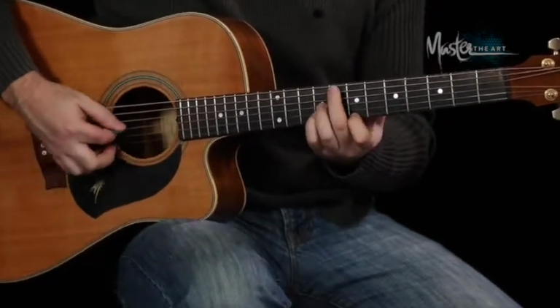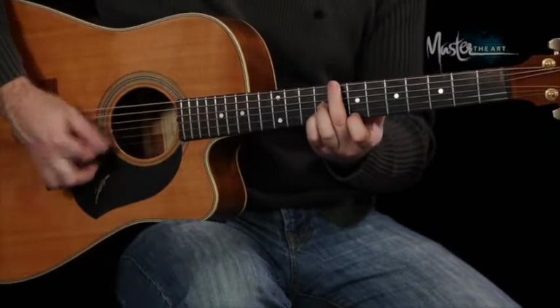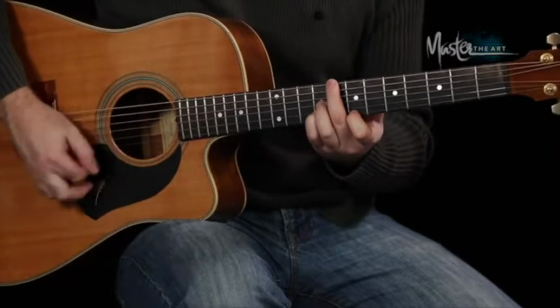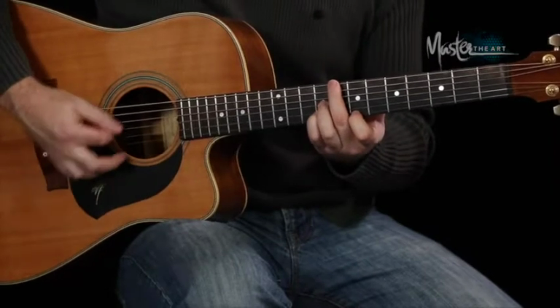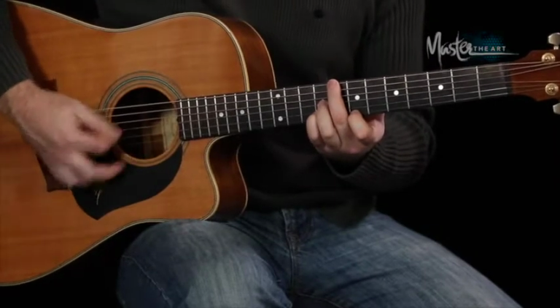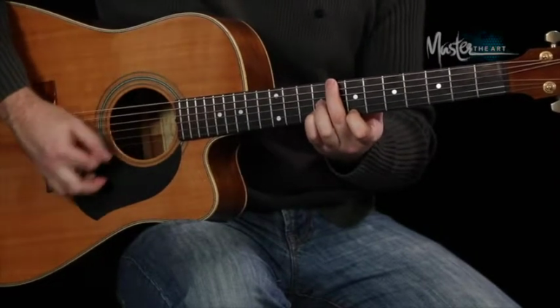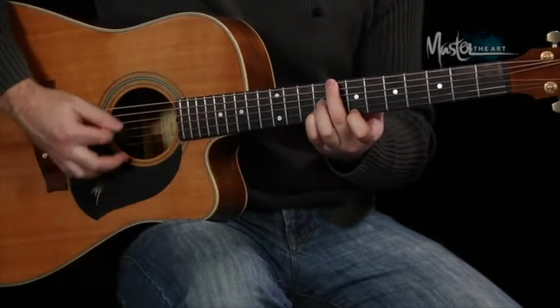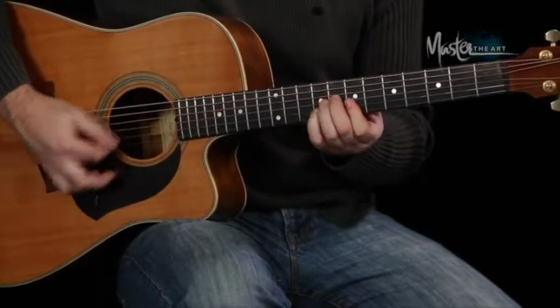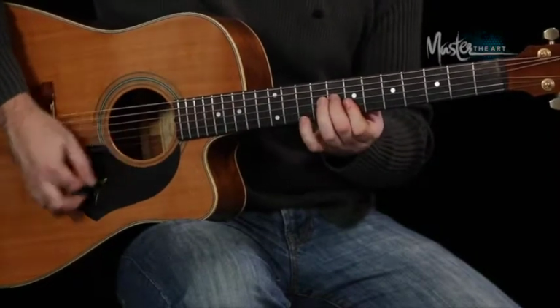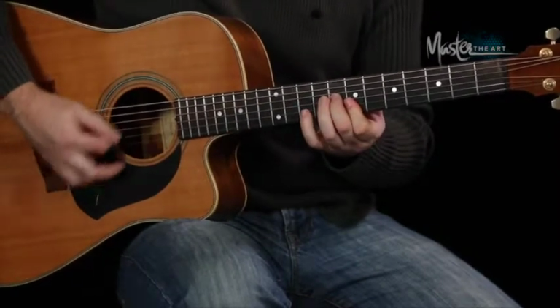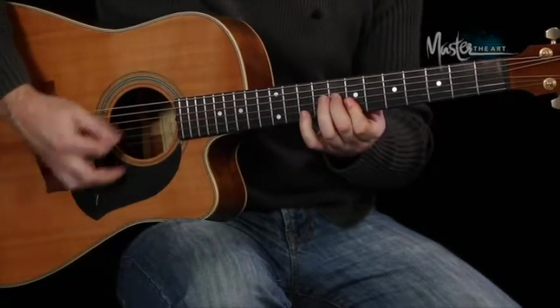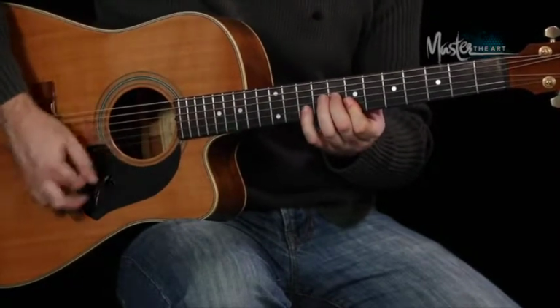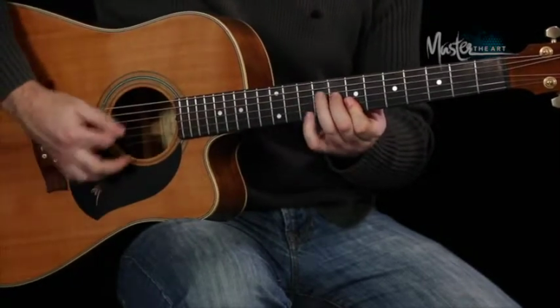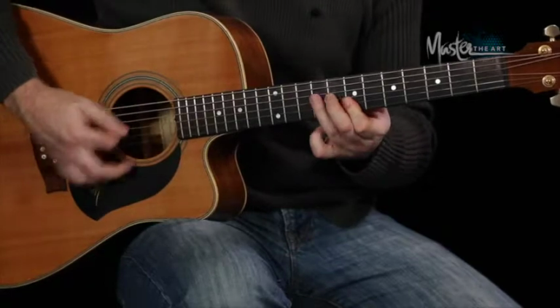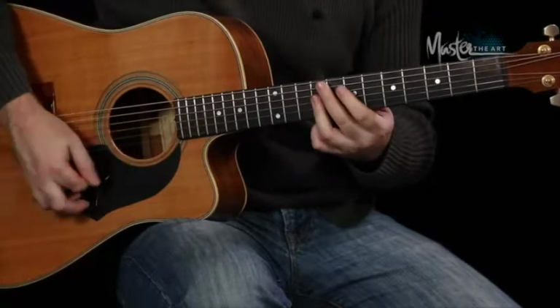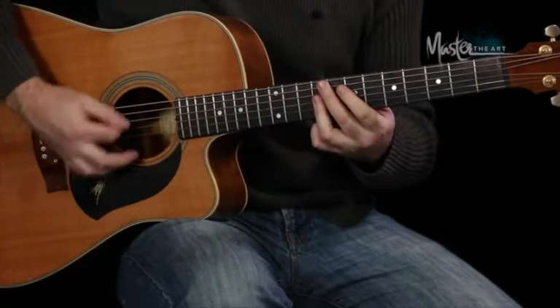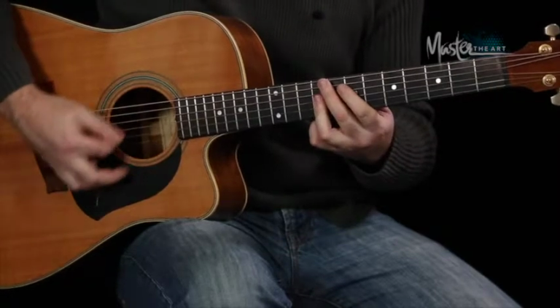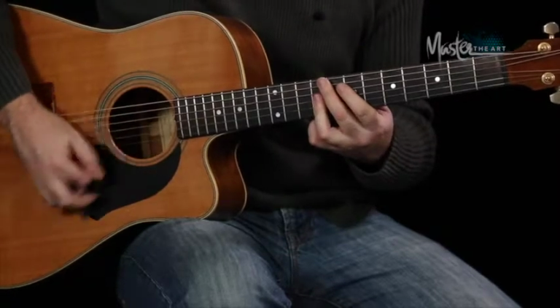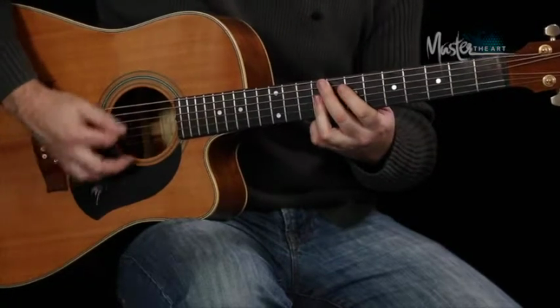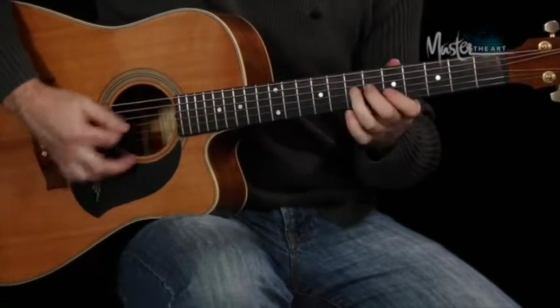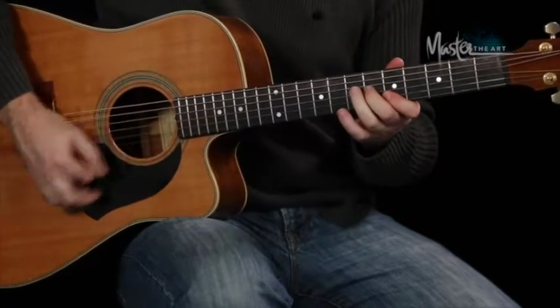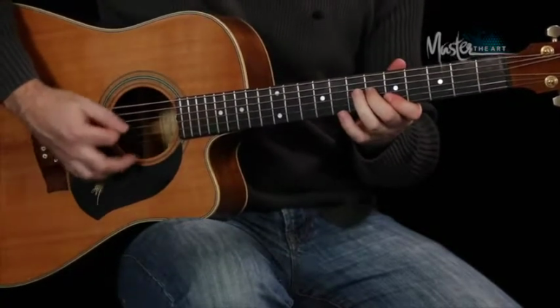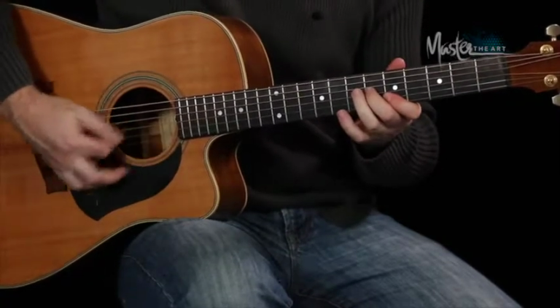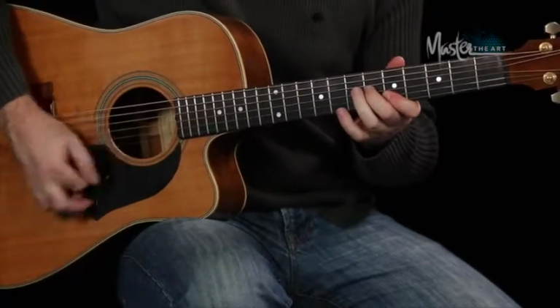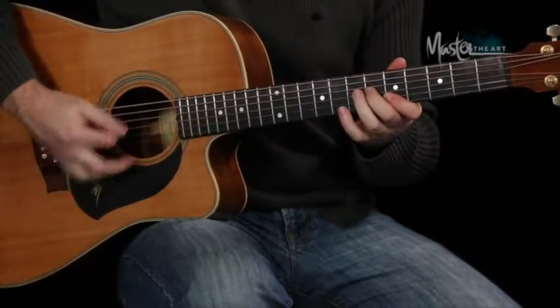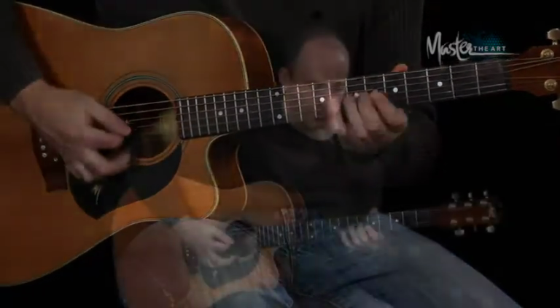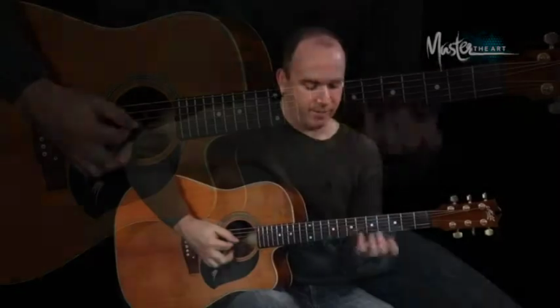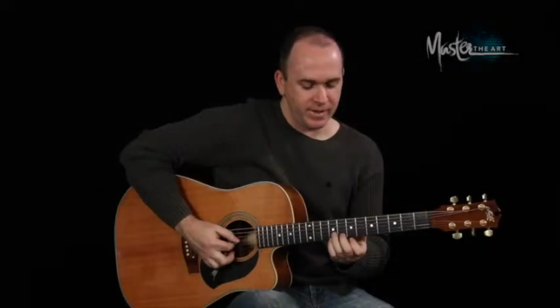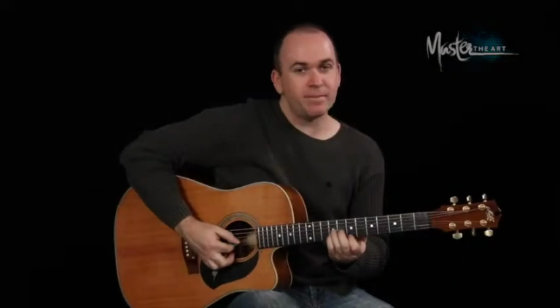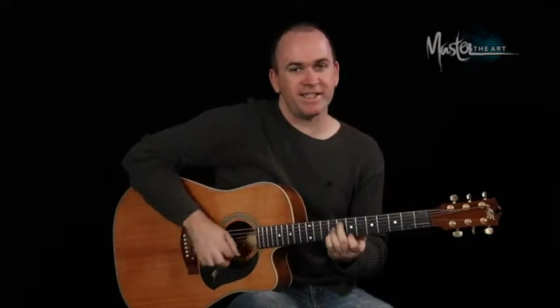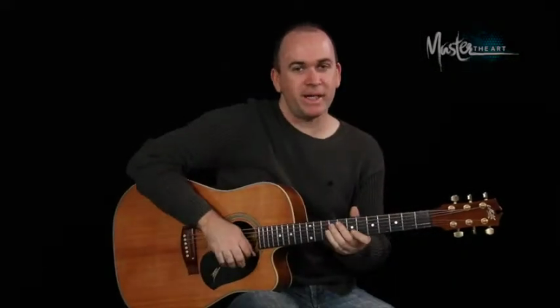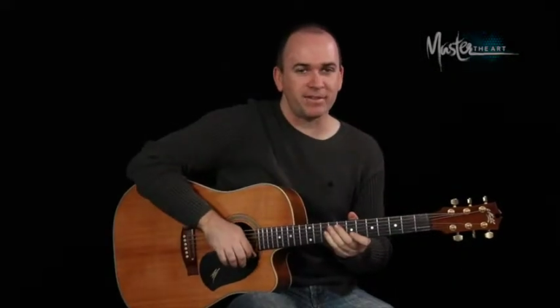So it's just 1, 2, 3, 4 — and it basically just repeats that through.